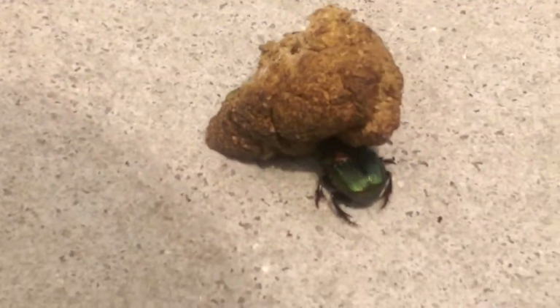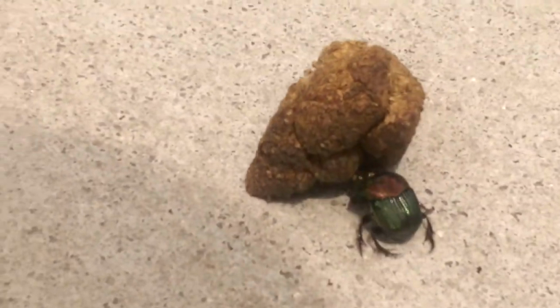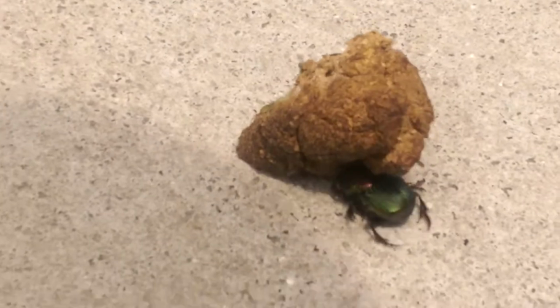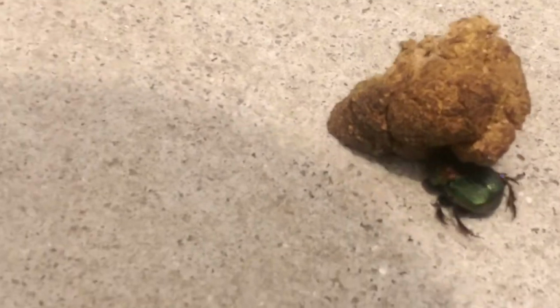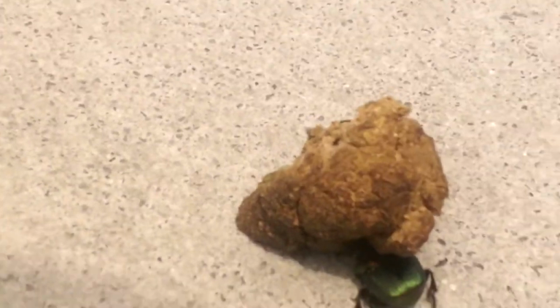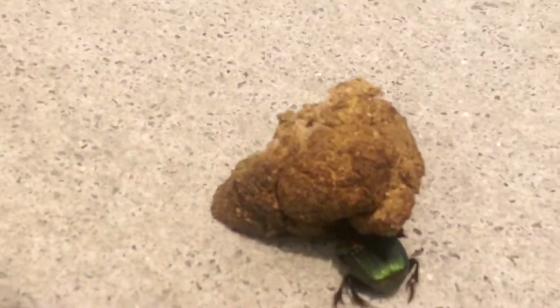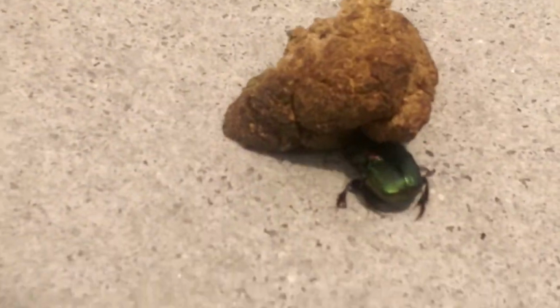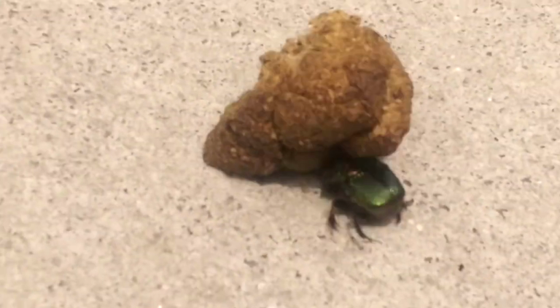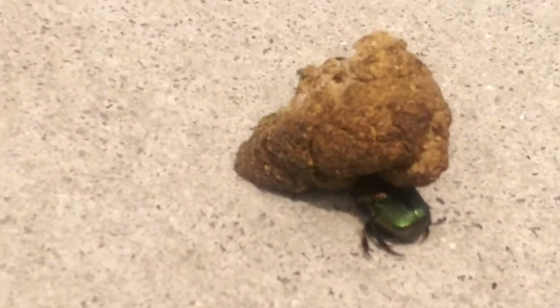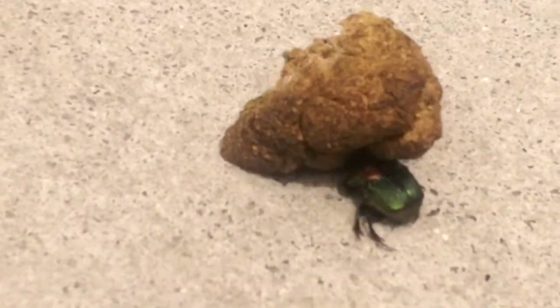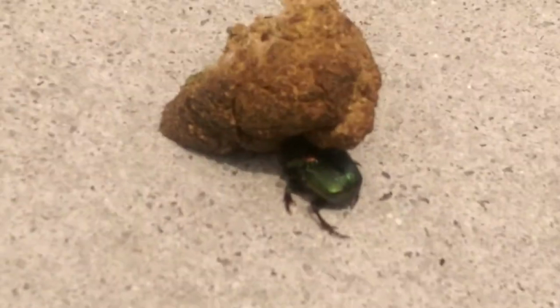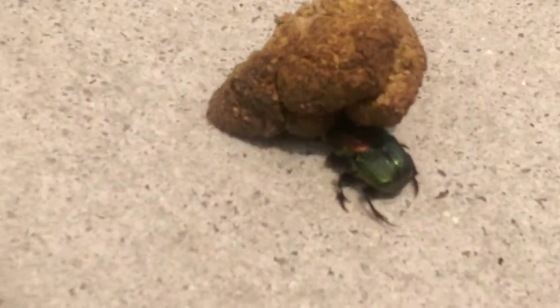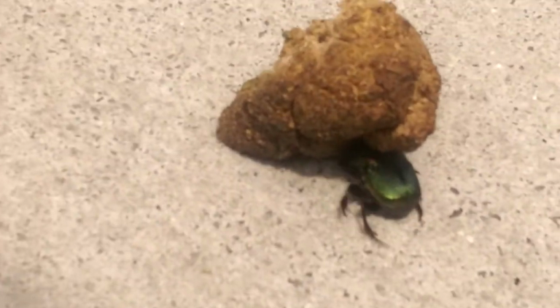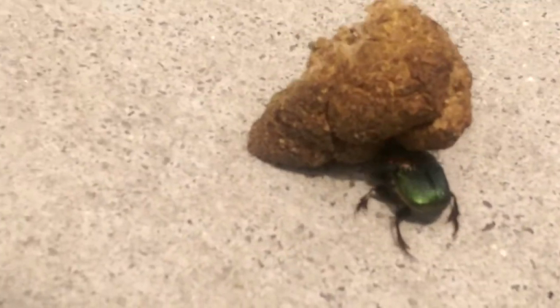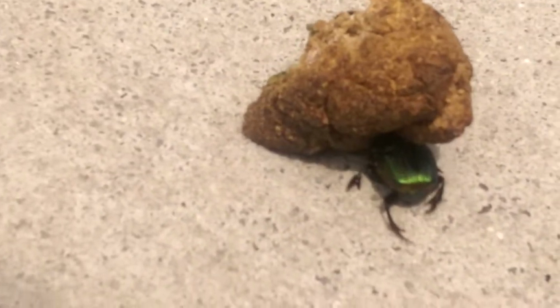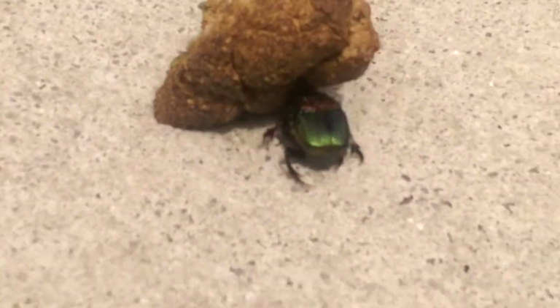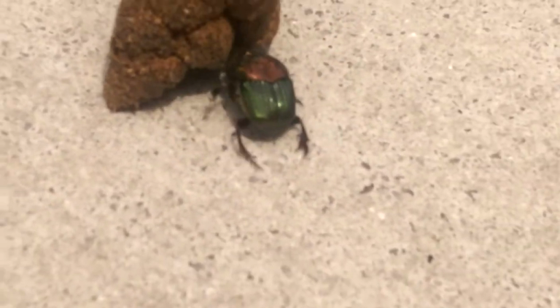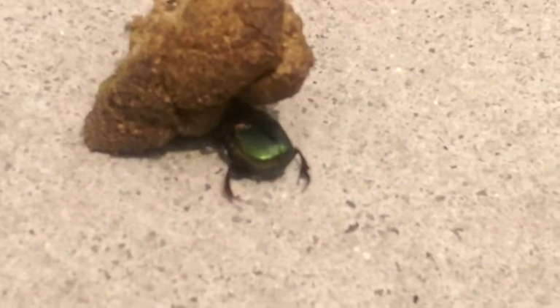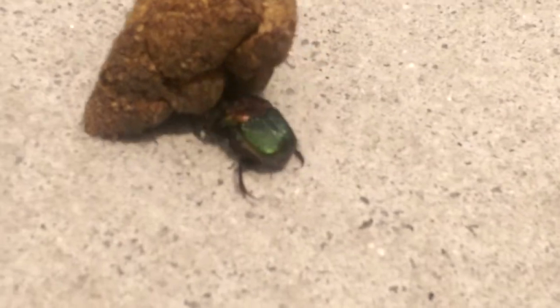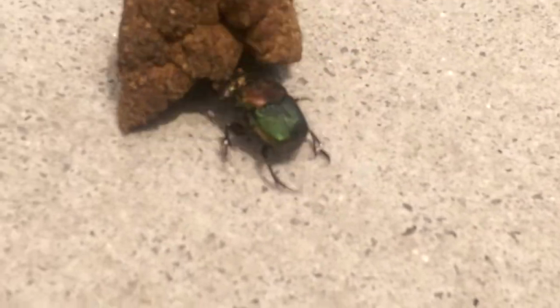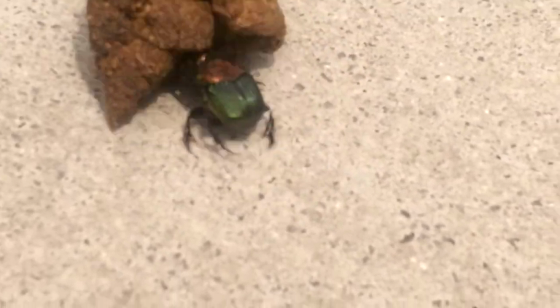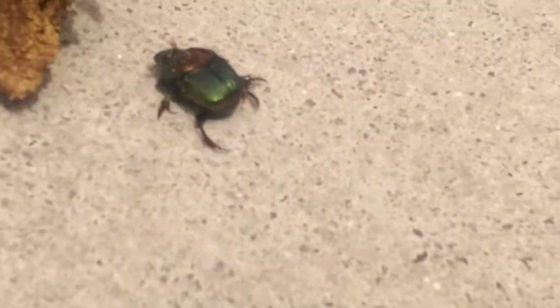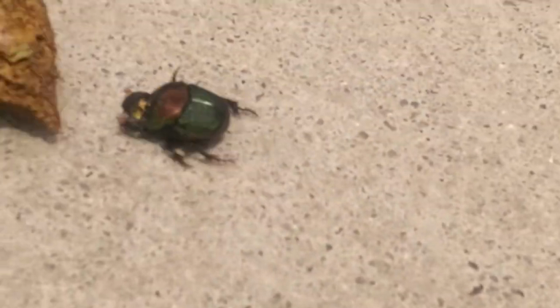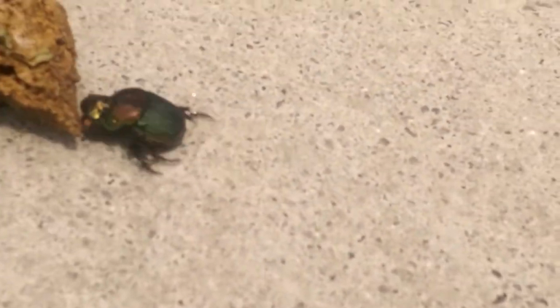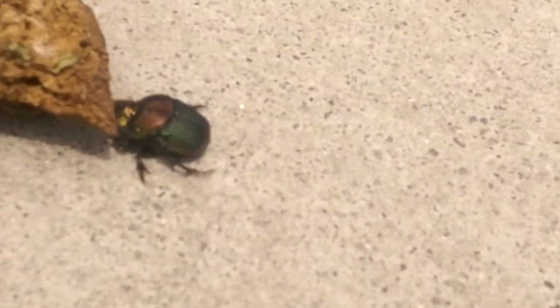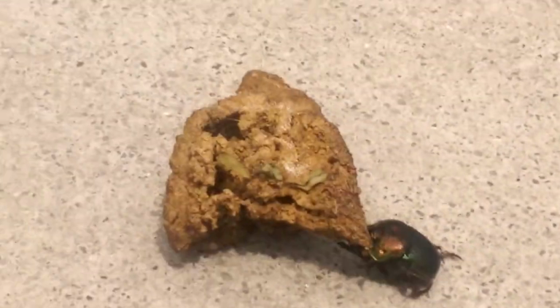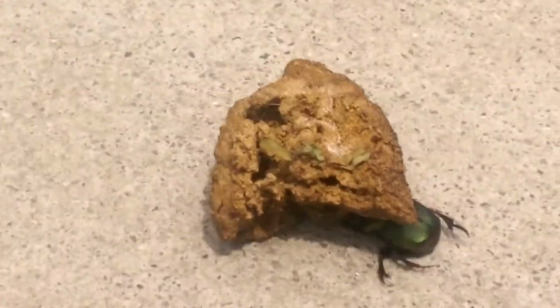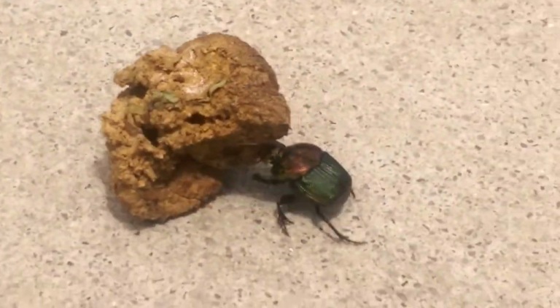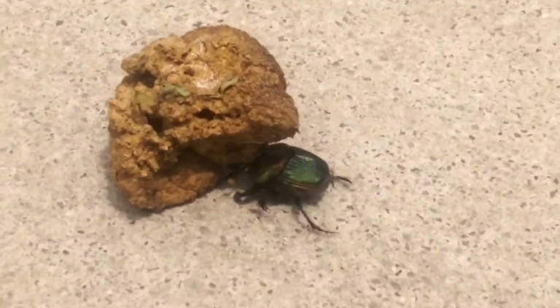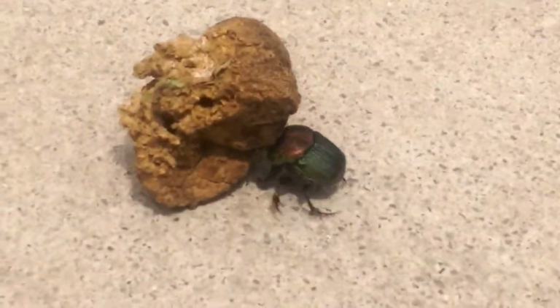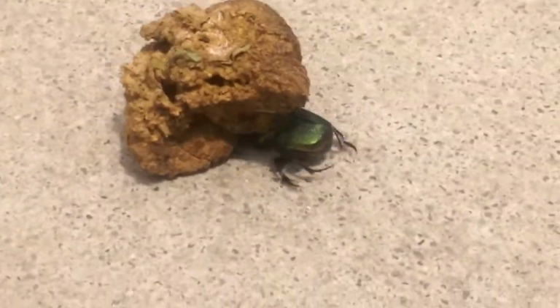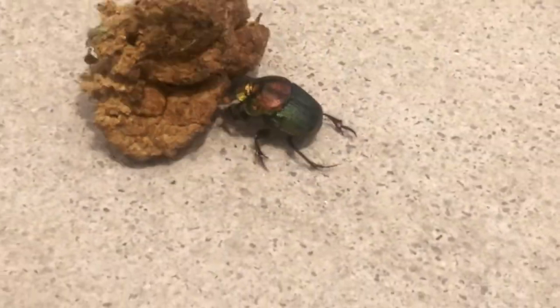It's one of those beautiful green beetles that's like a scarab. If I didn't see this myself I wouldn't have believed it. It's pushing that dung.